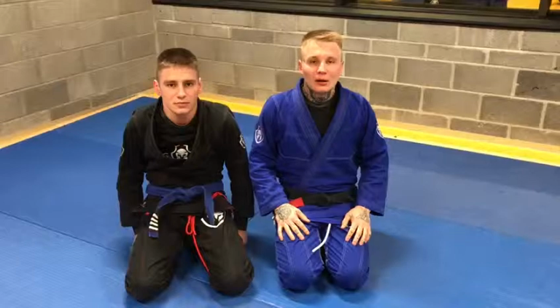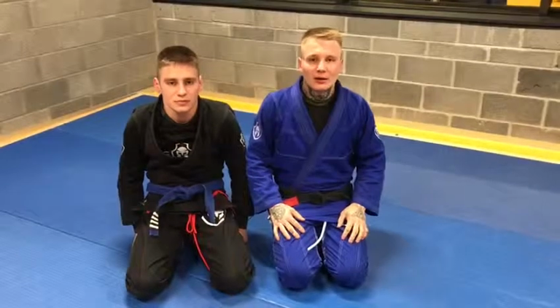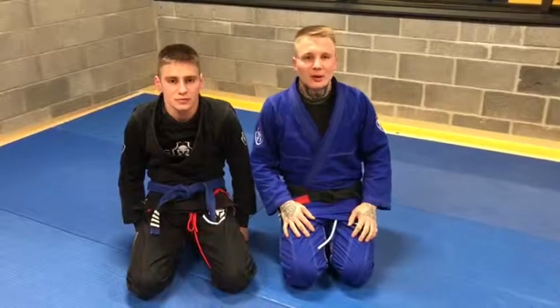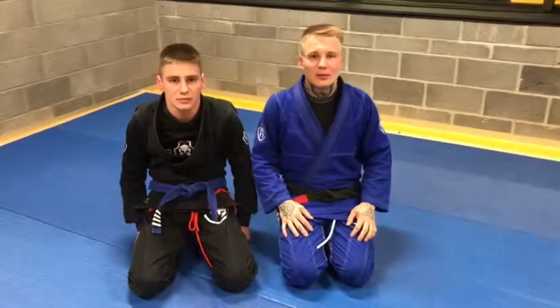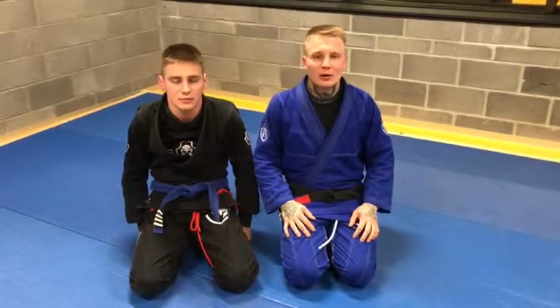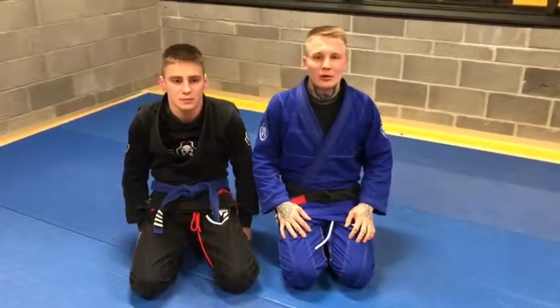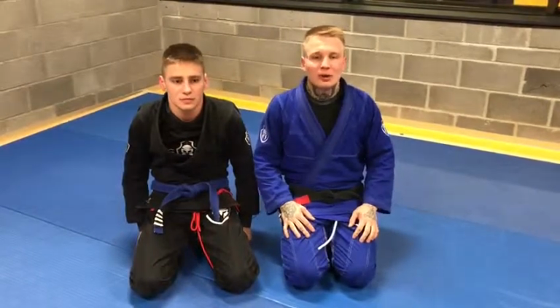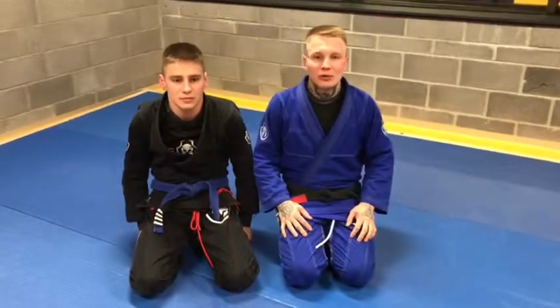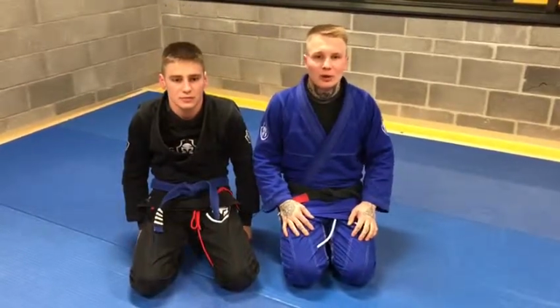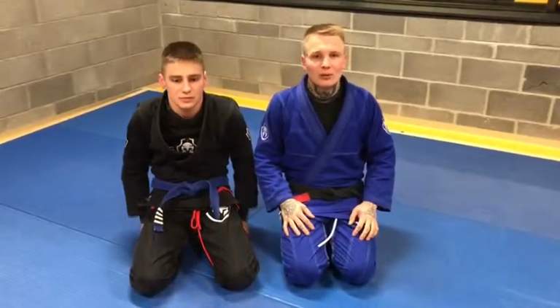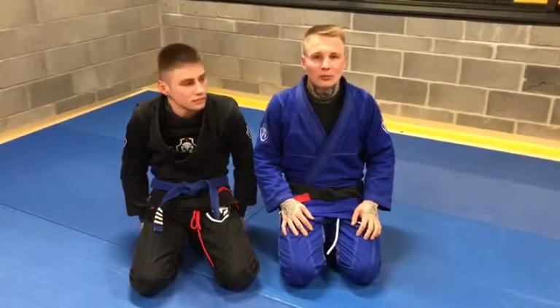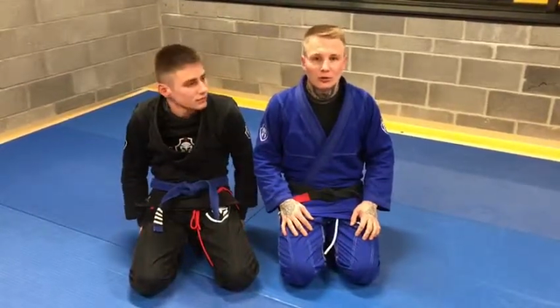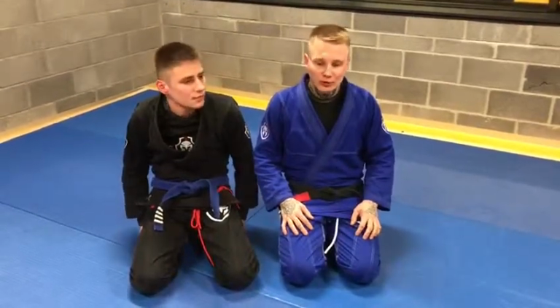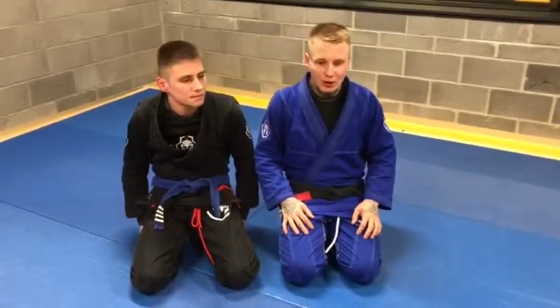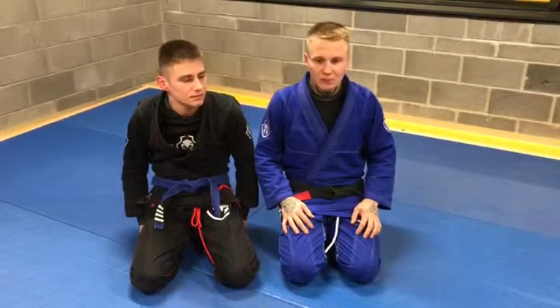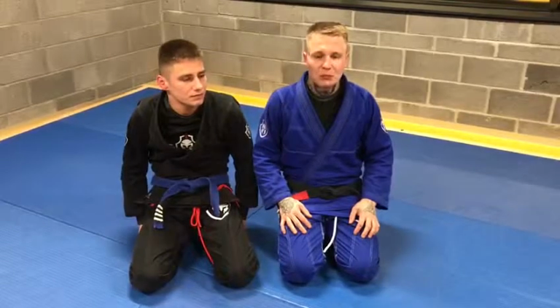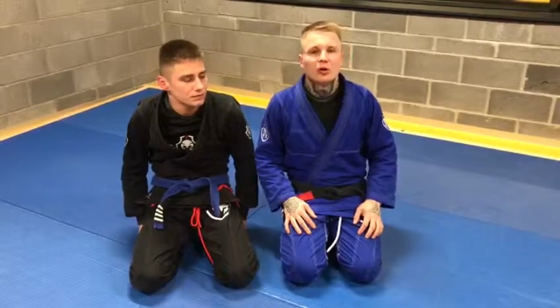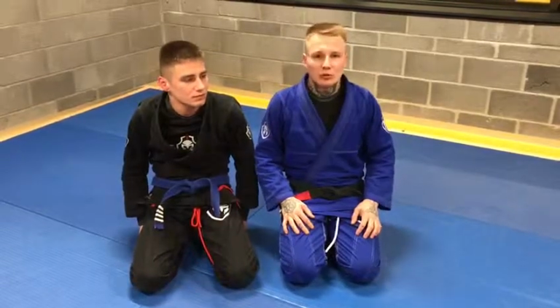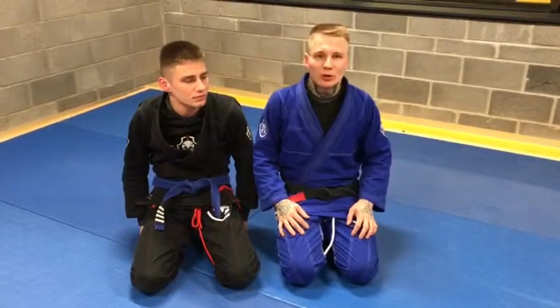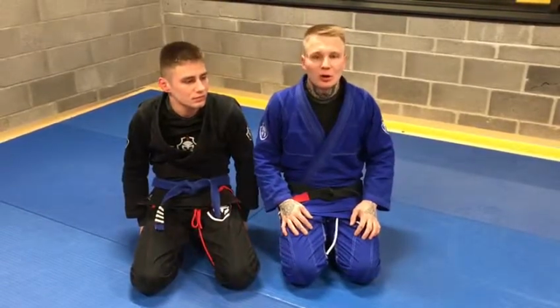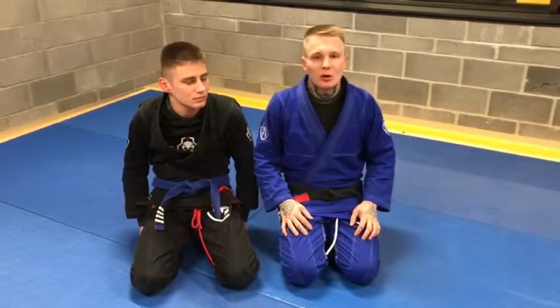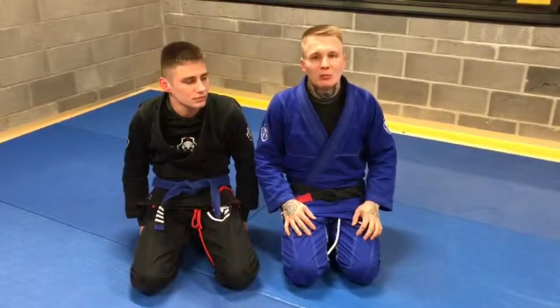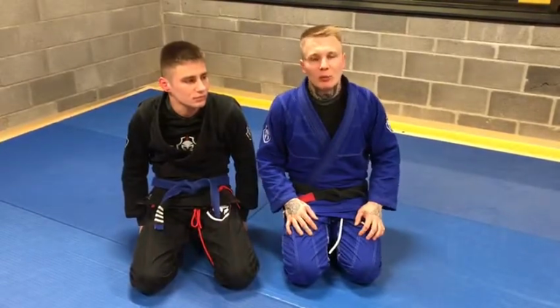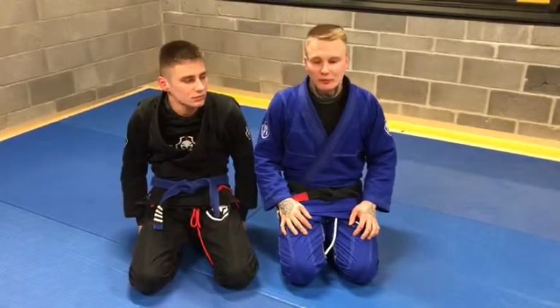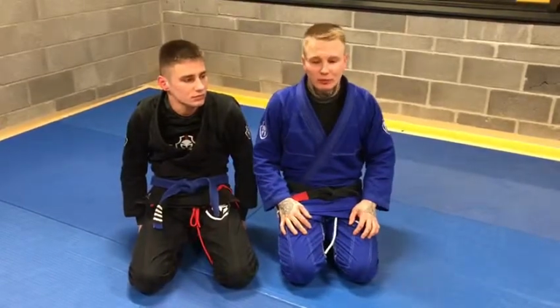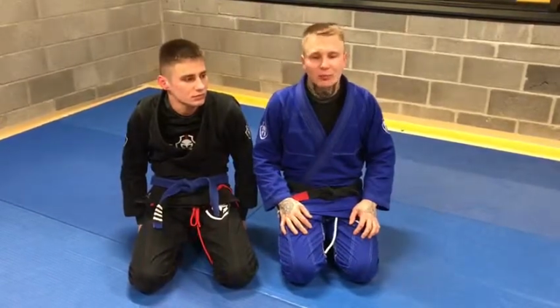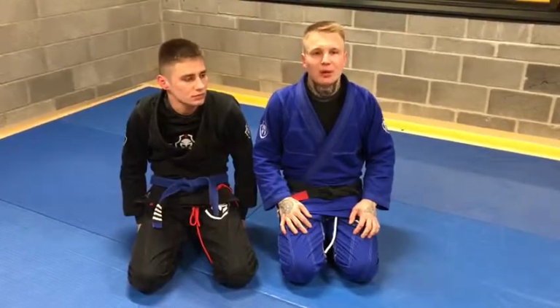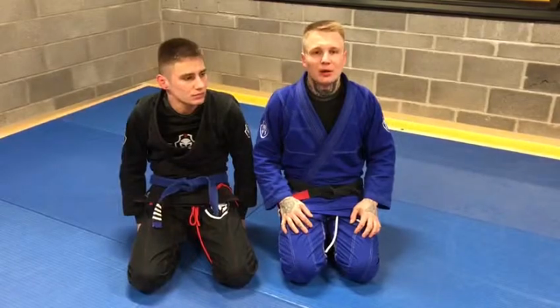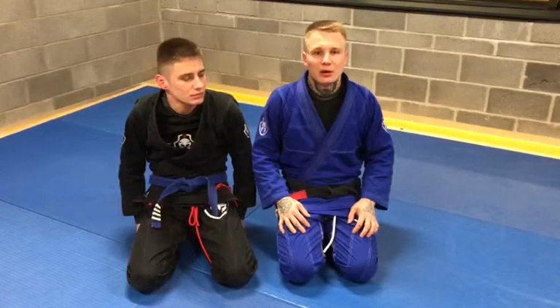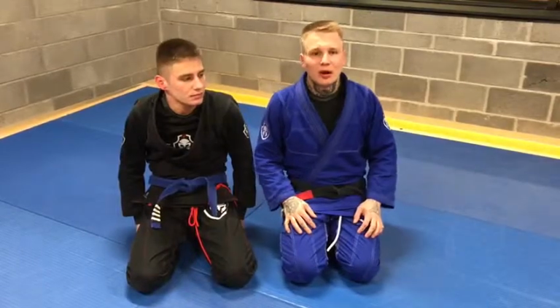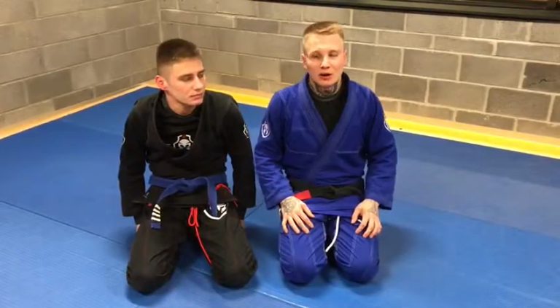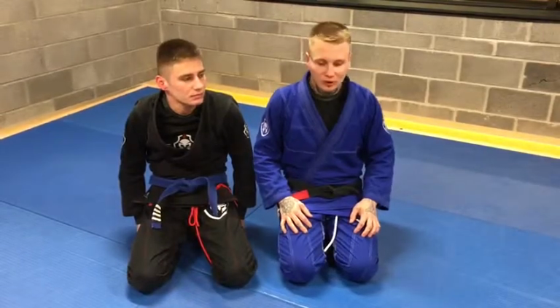Hi guys, it's Maxim, Legend of Camp Belgium, Brandon Quick Jiu-Jitsu. We'll show you some pop-plata from the closed guard position.